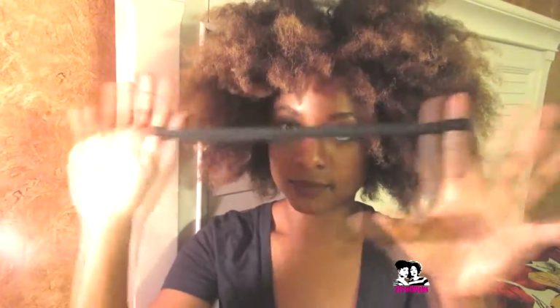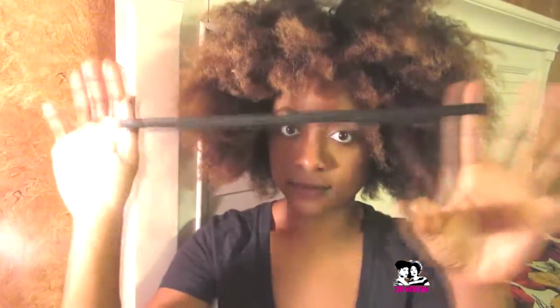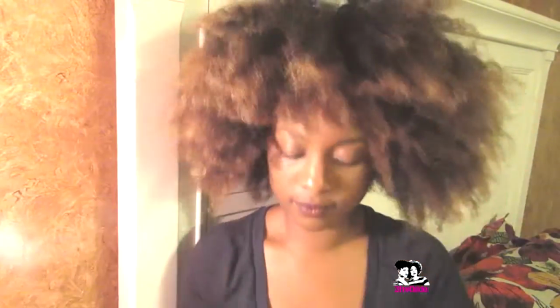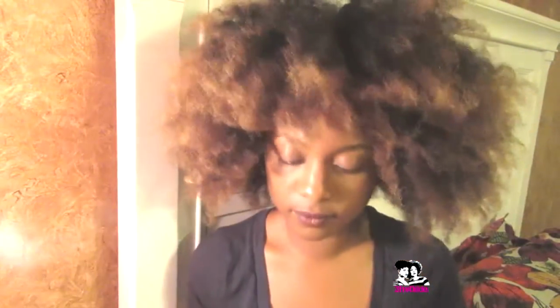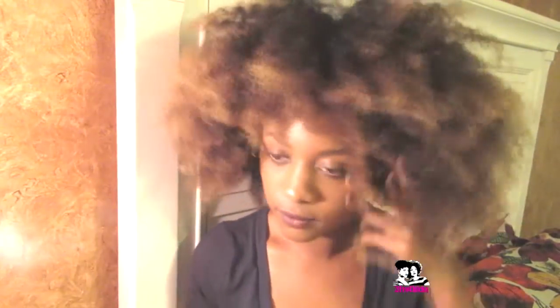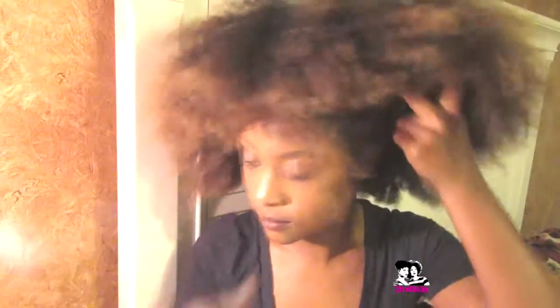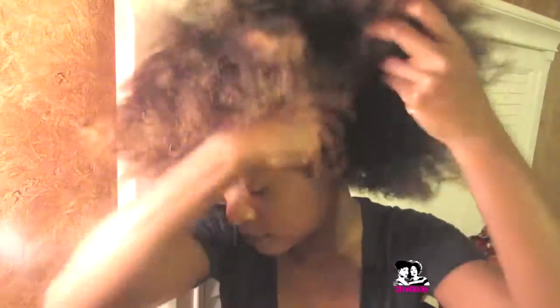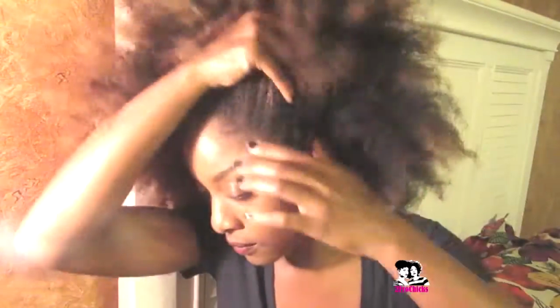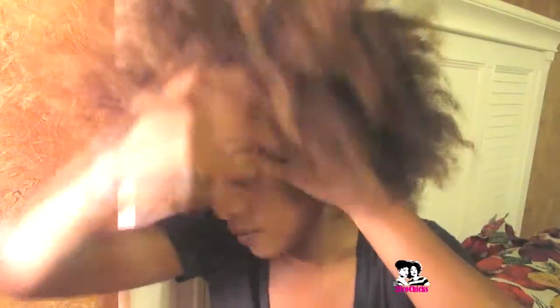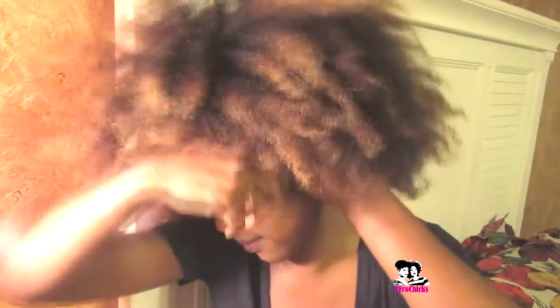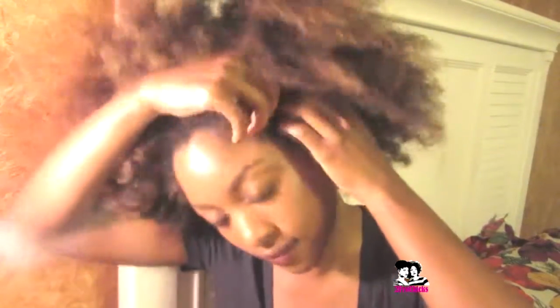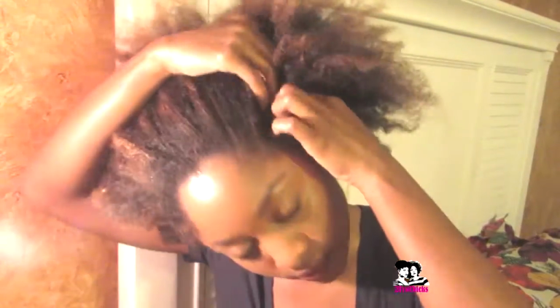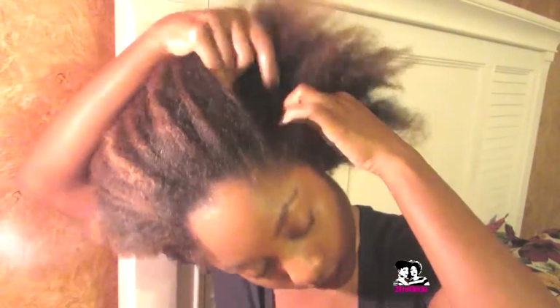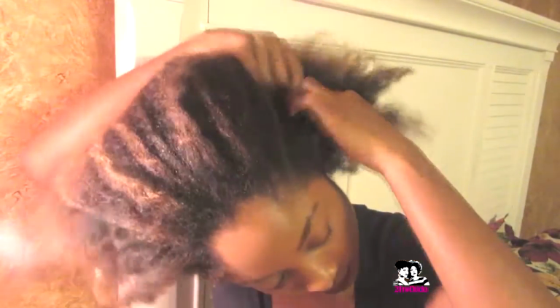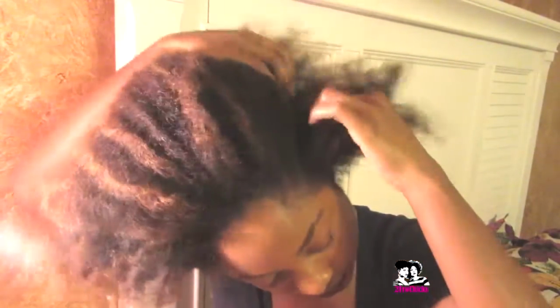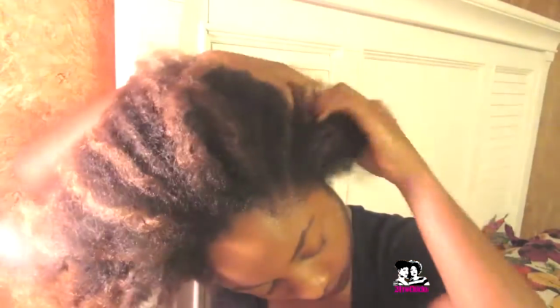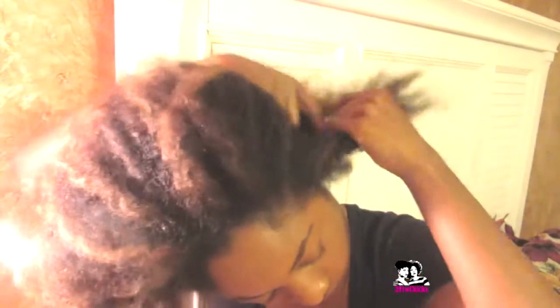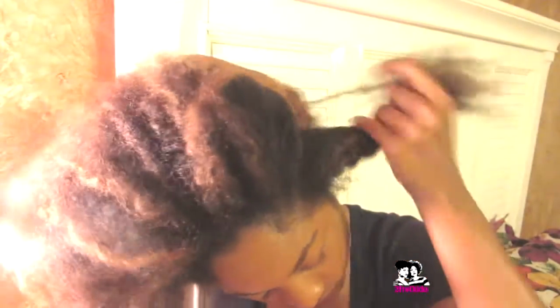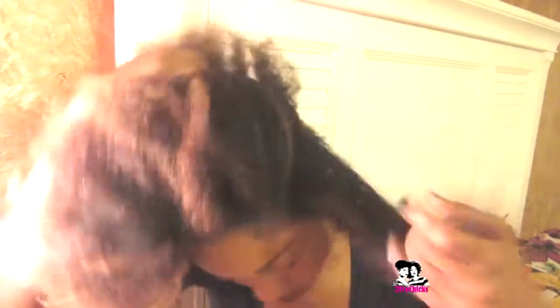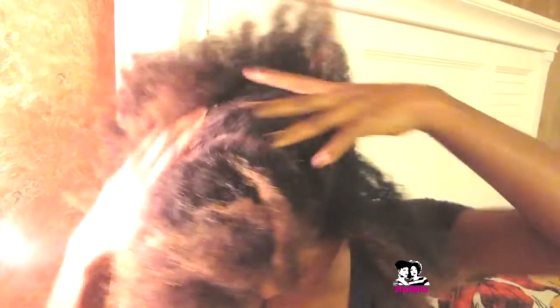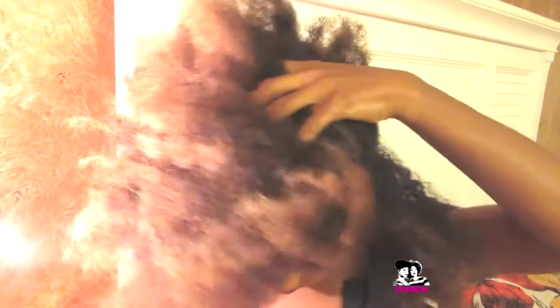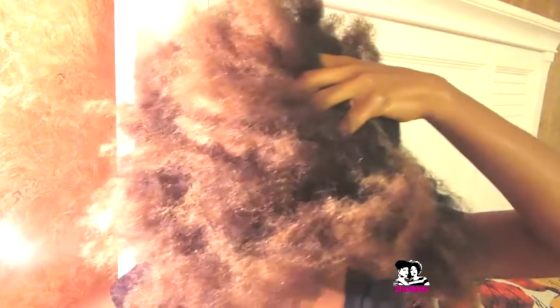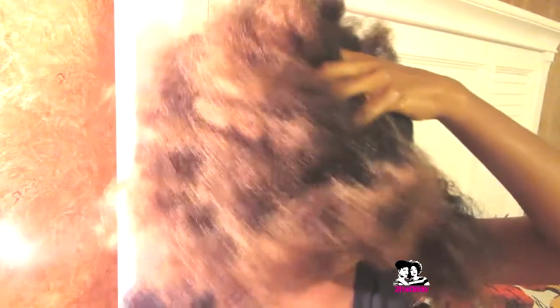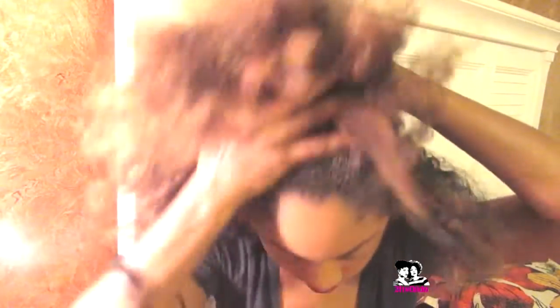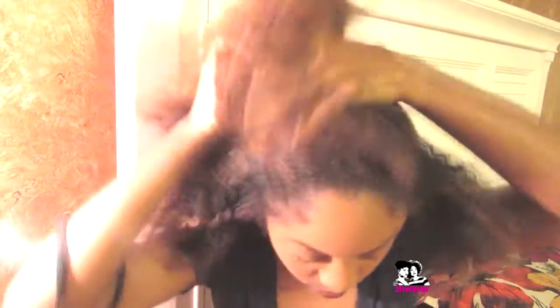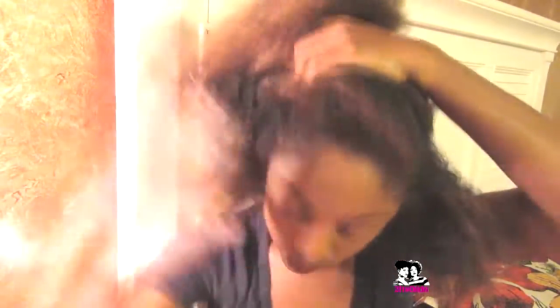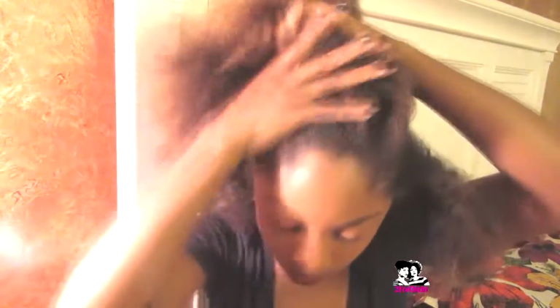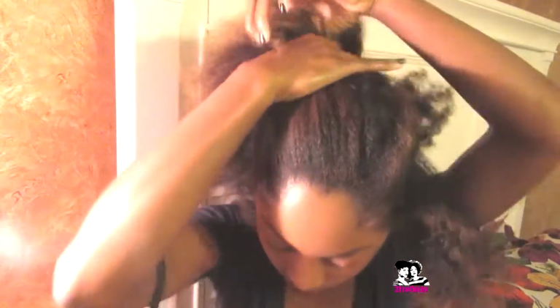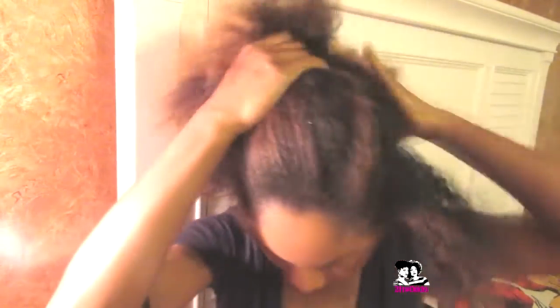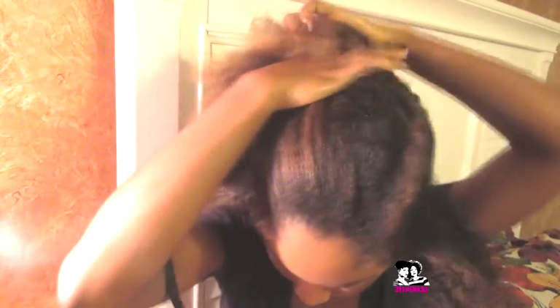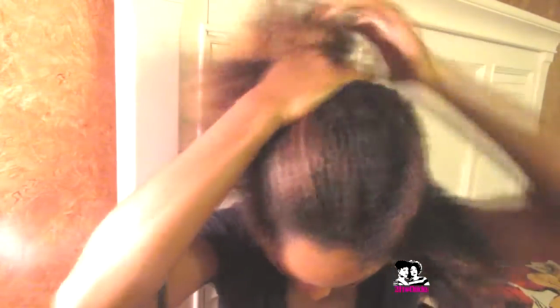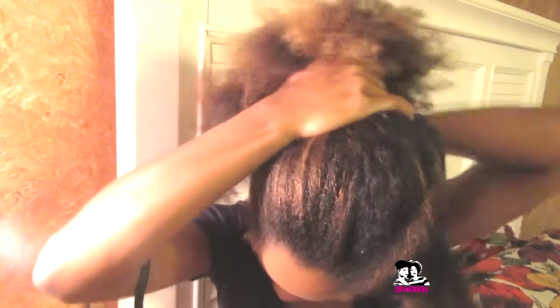I also like to get a headband — or you can use a clip as well — to kind of separate the hair. So I'm going to section my hair now into different pieces to start my Bantu knots.